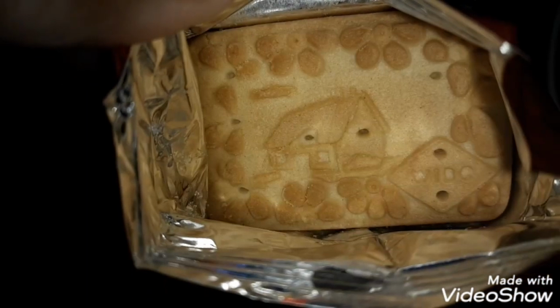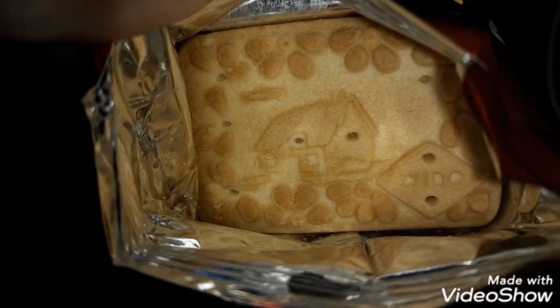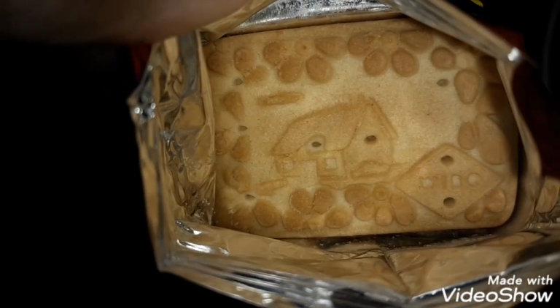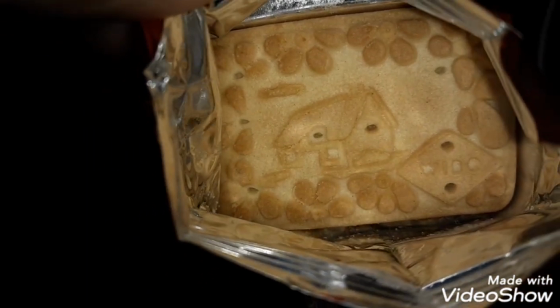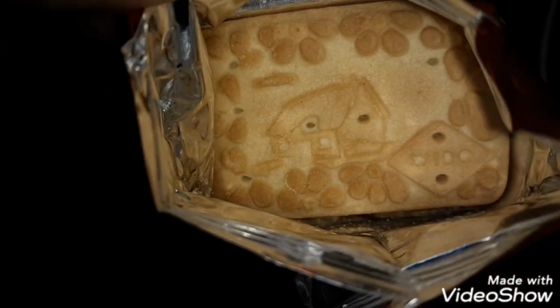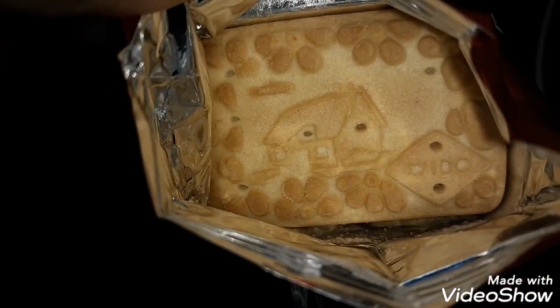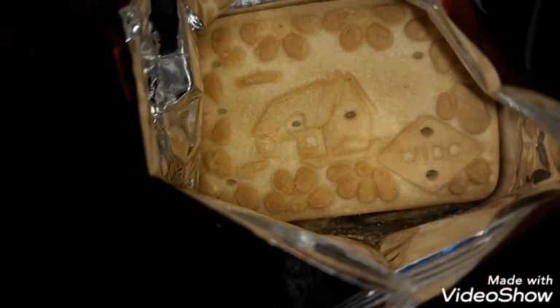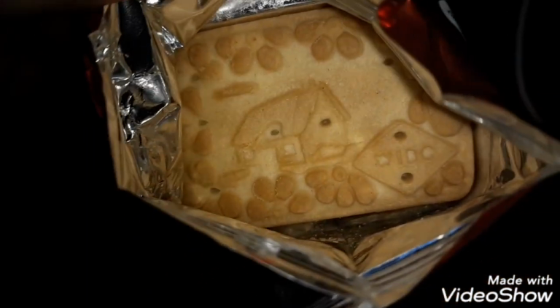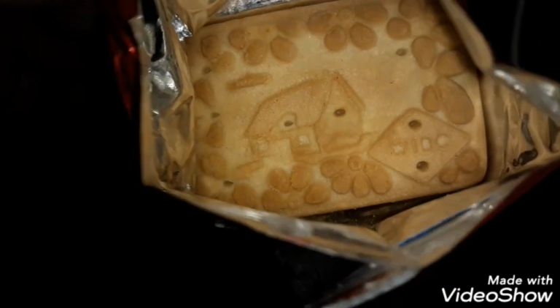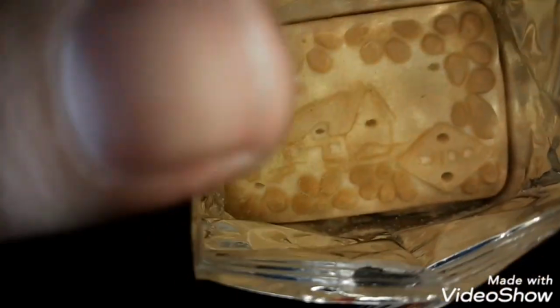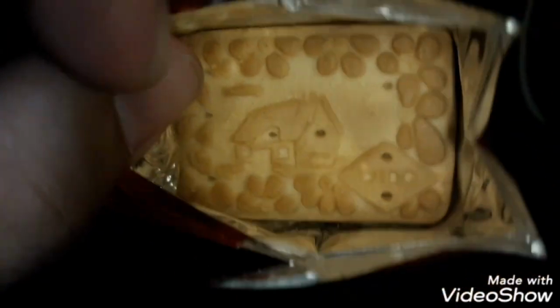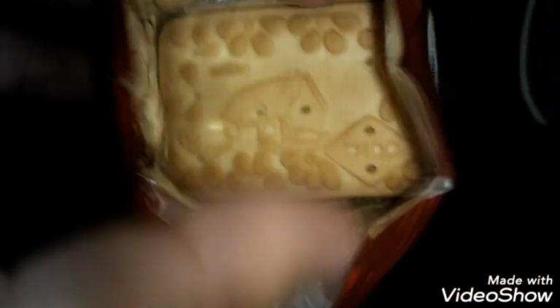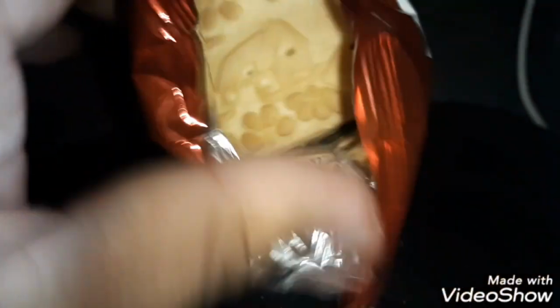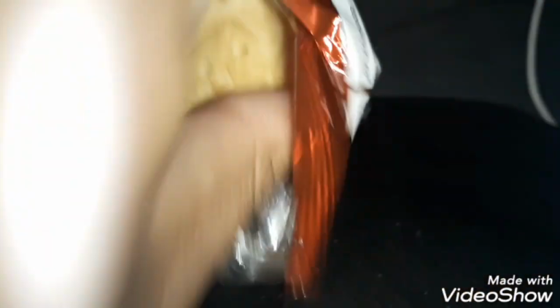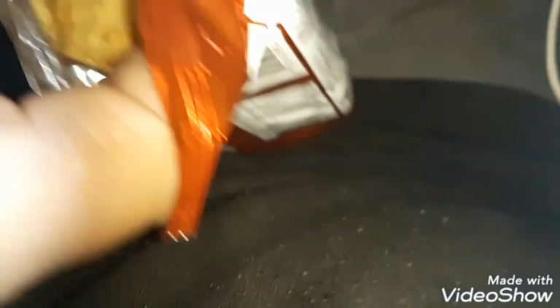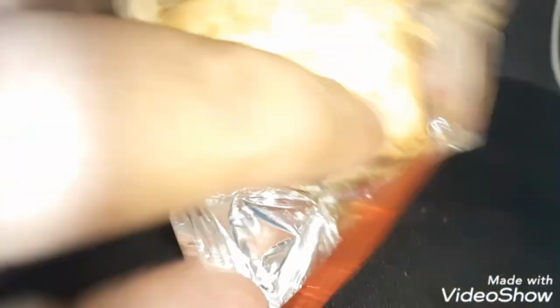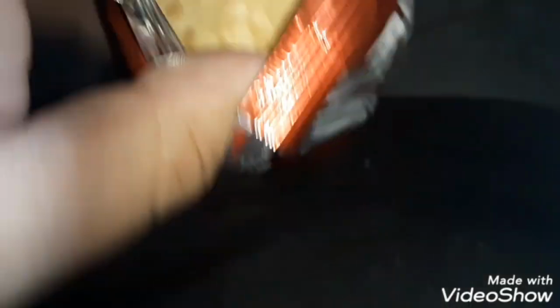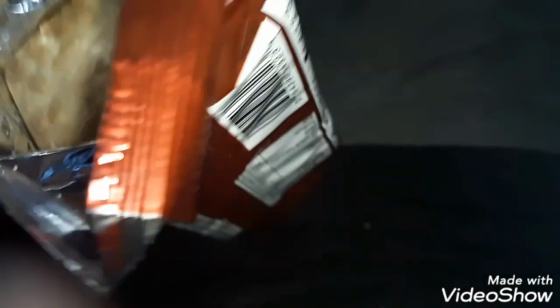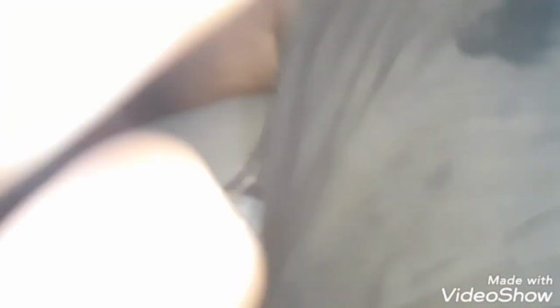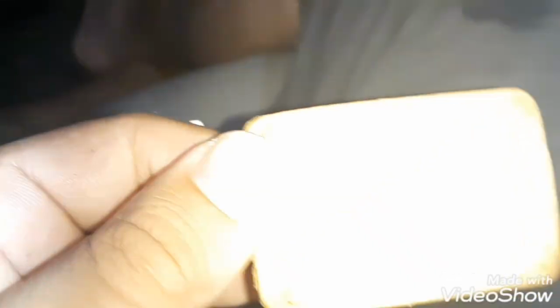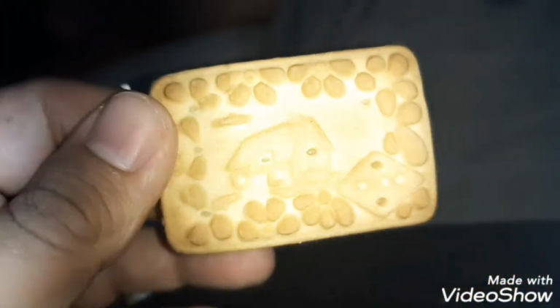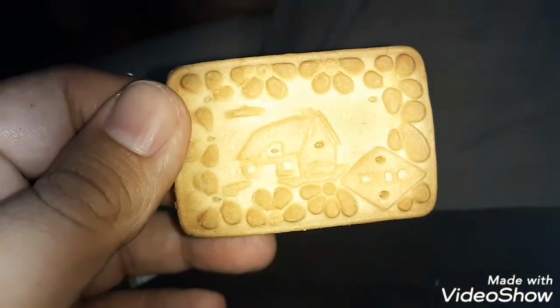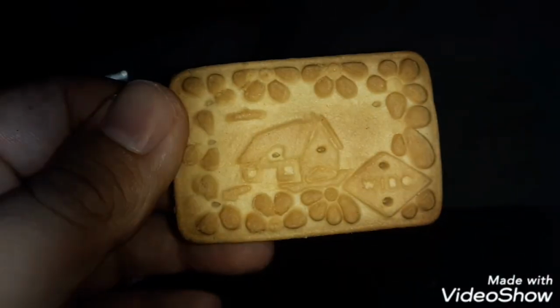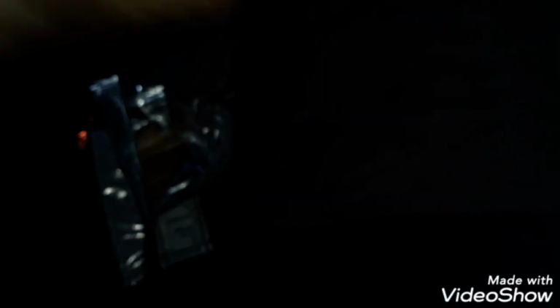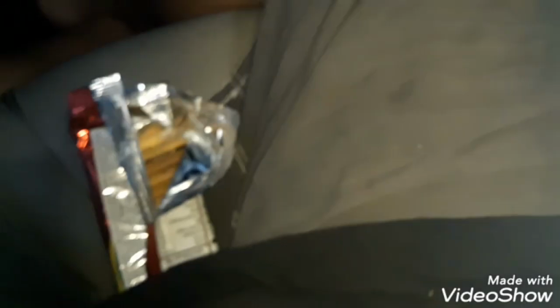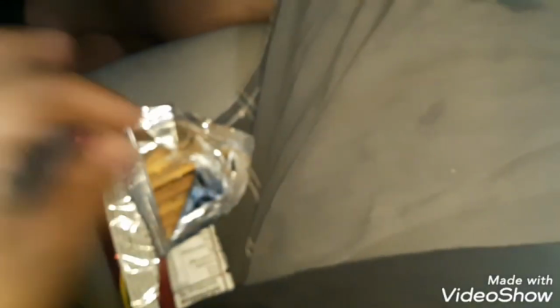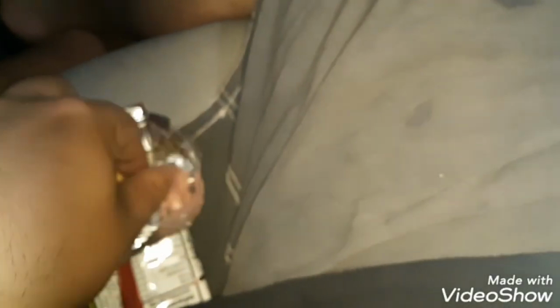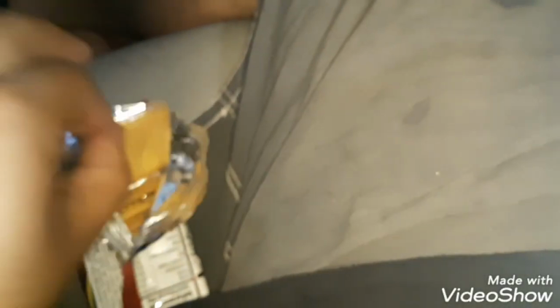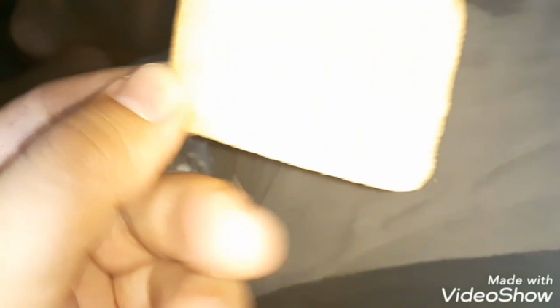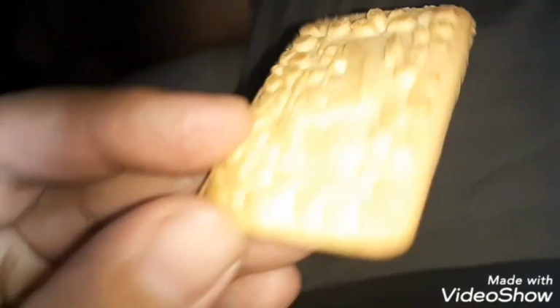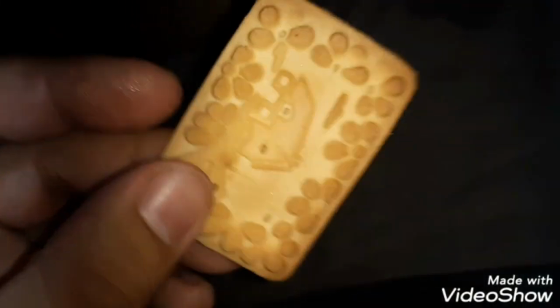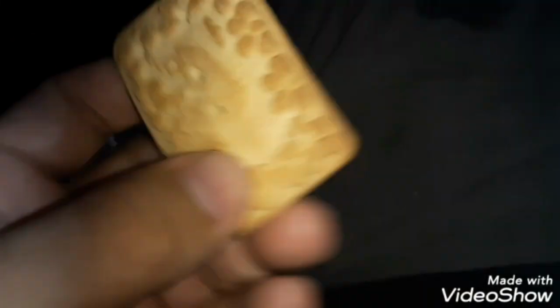These crackers look actually good — it has a little house, a little sign, and little flowers on them. I ate it real fast, the way I usually eat it.